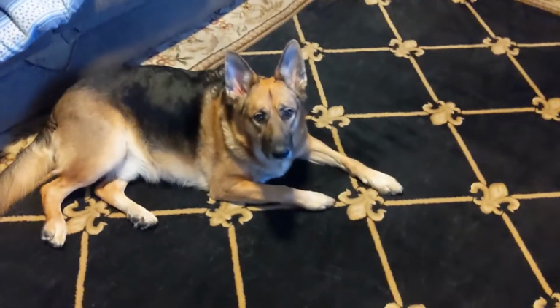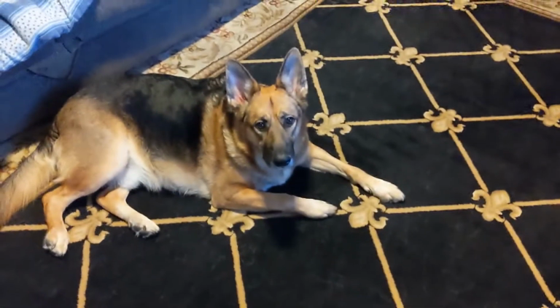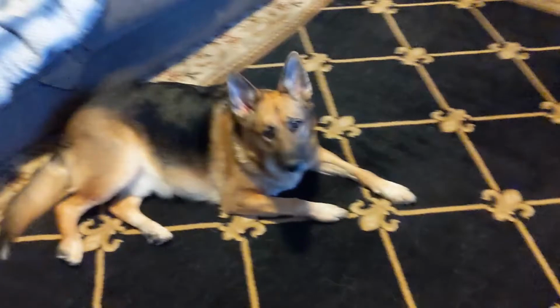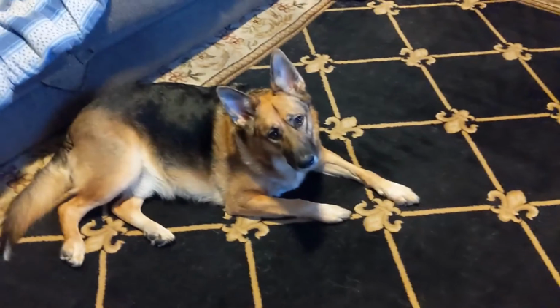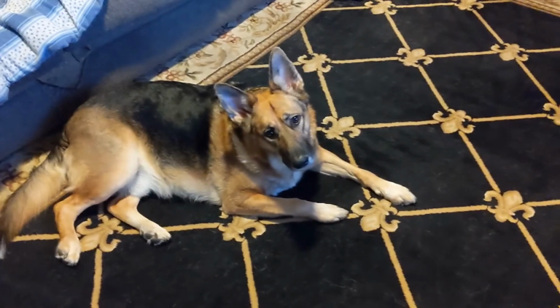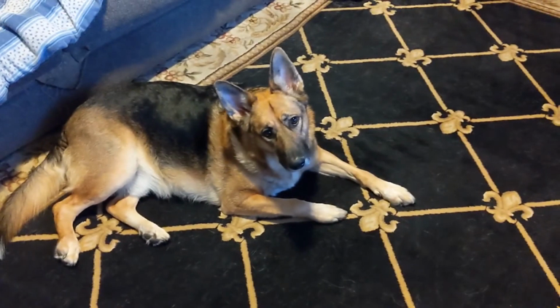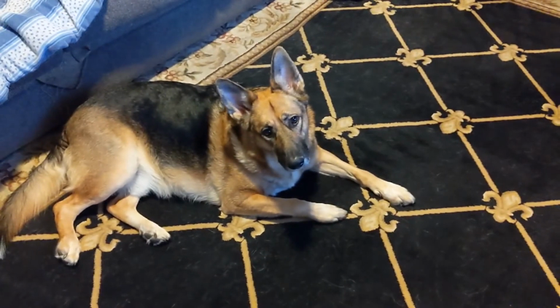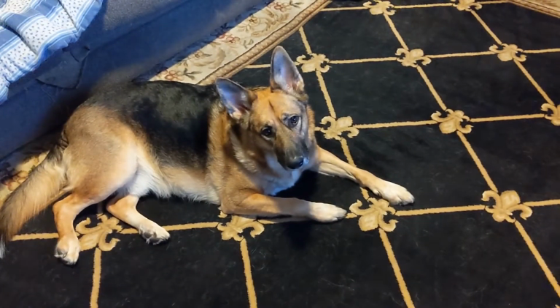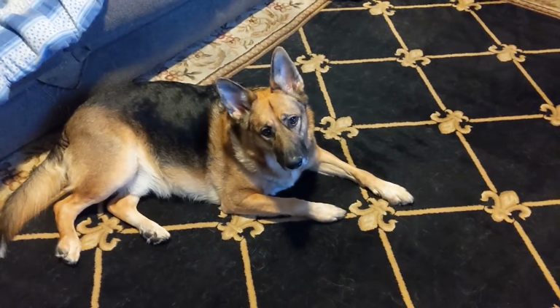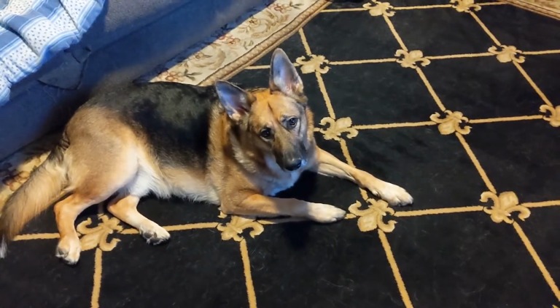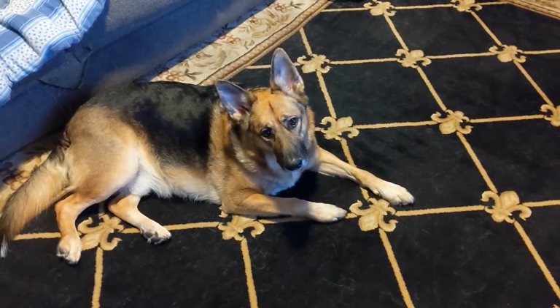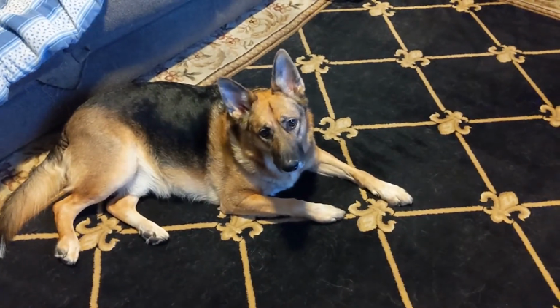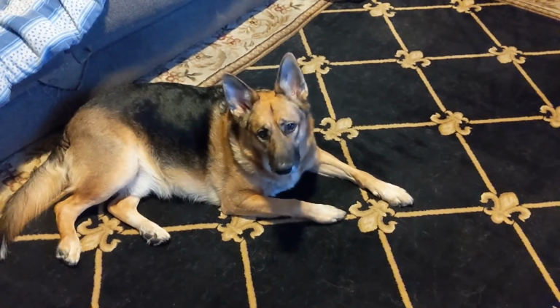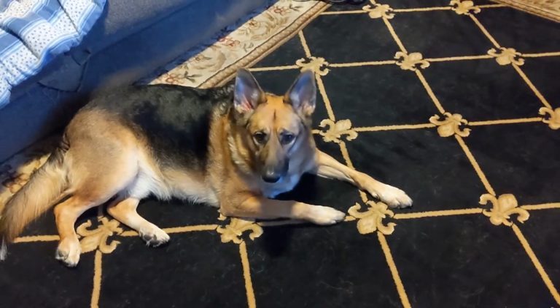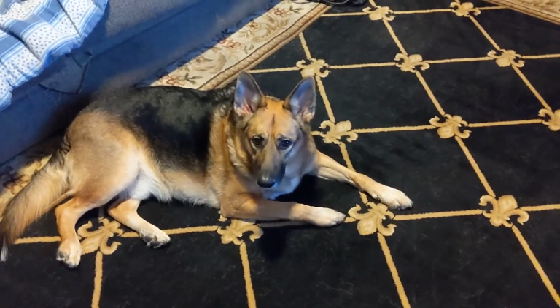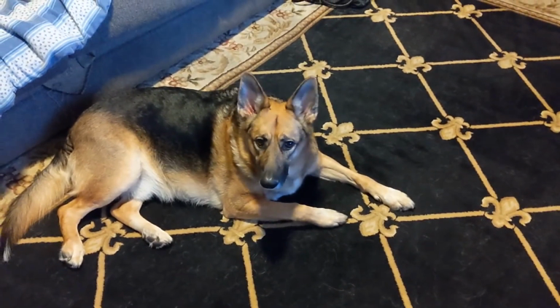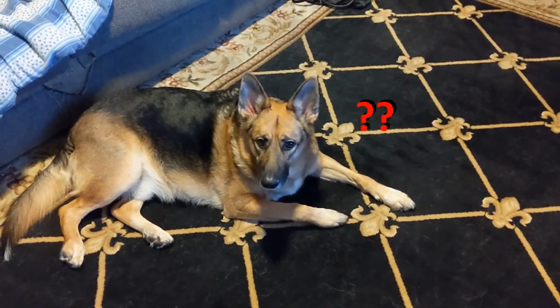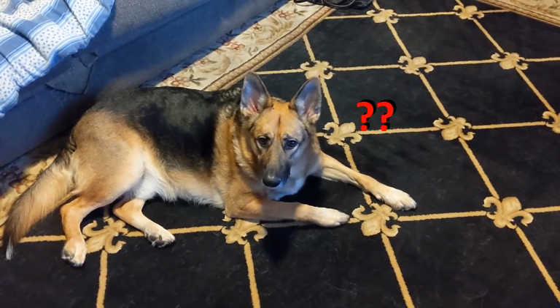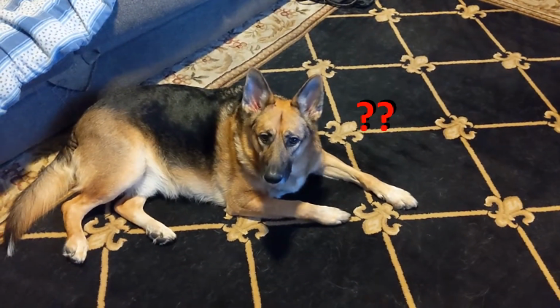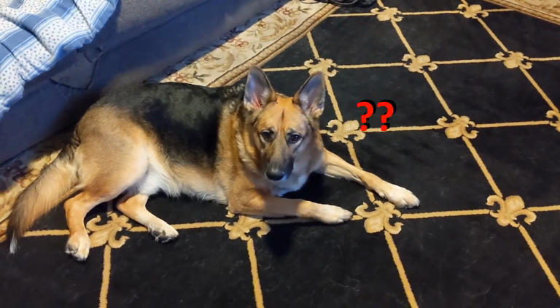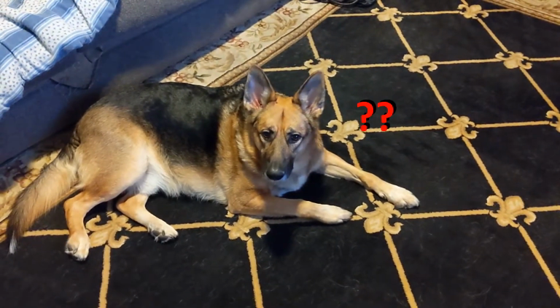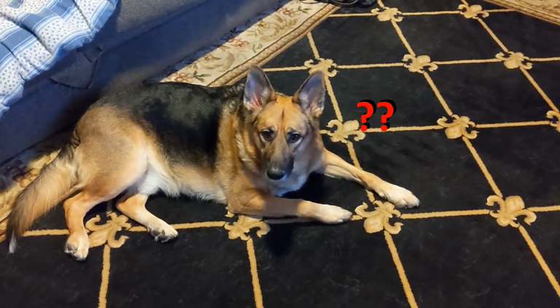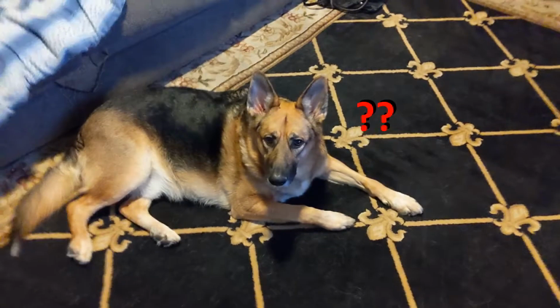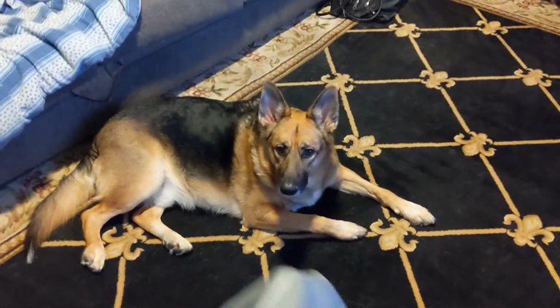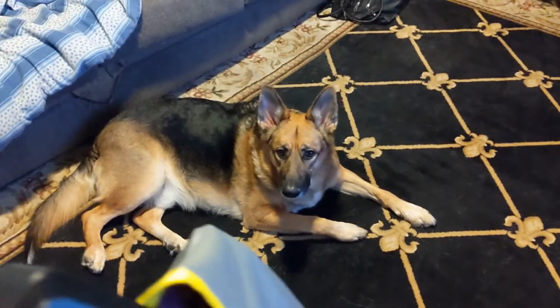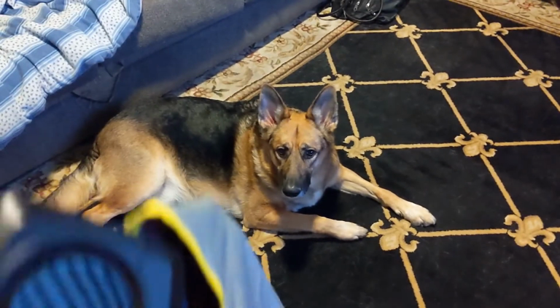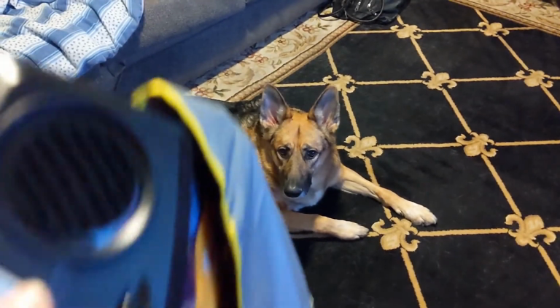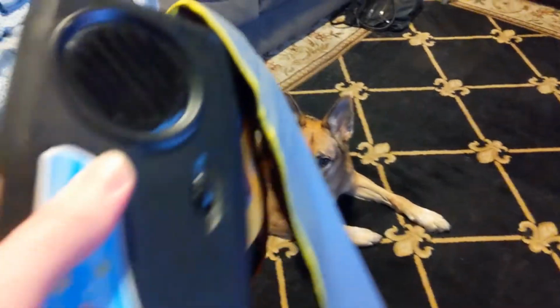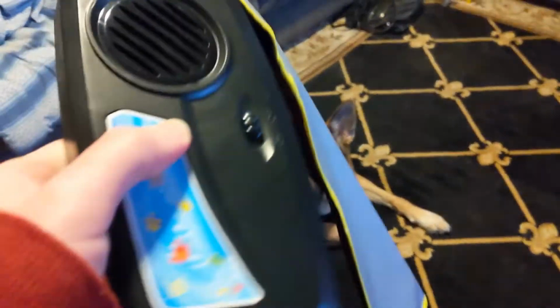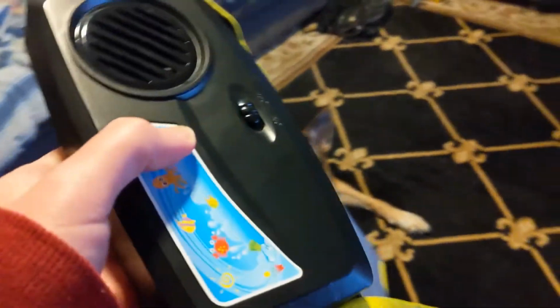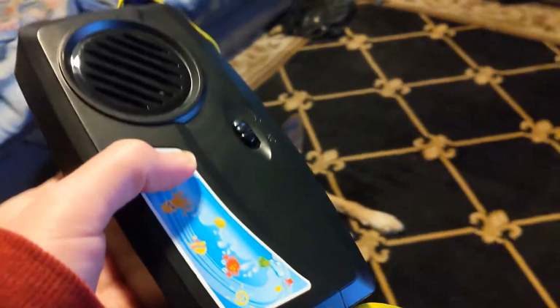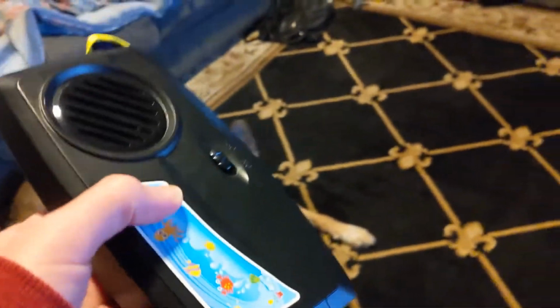We got something for Bear Bear and we're going to find out what he thinks of it. This is an impression video. We got this for Bear.